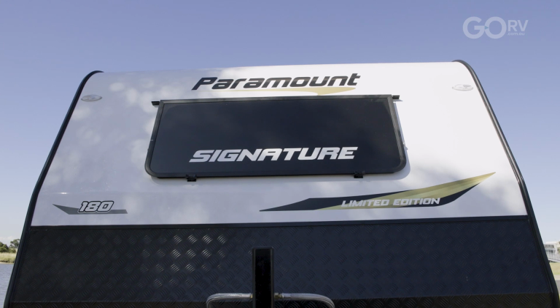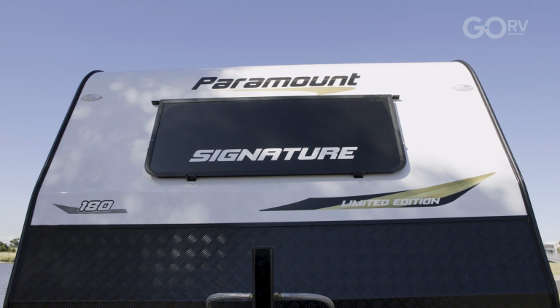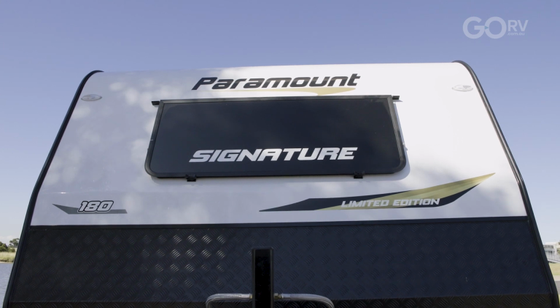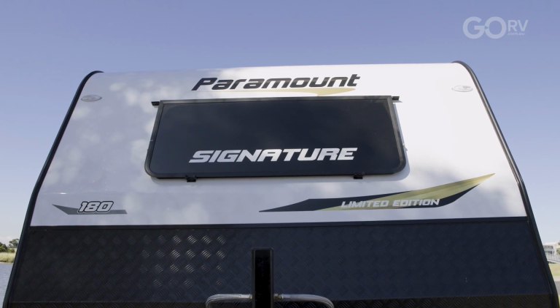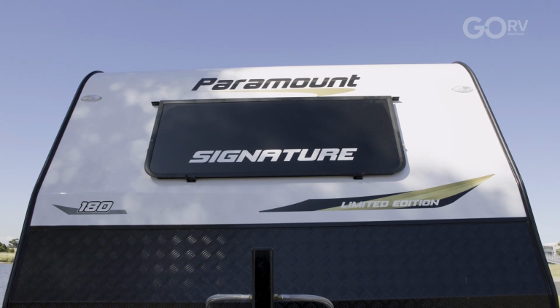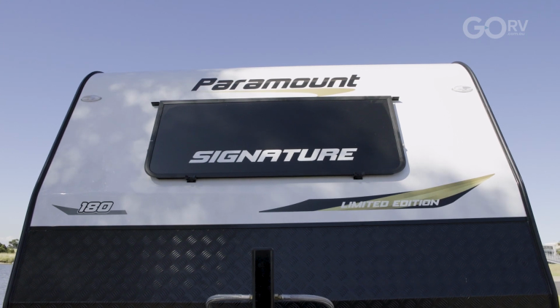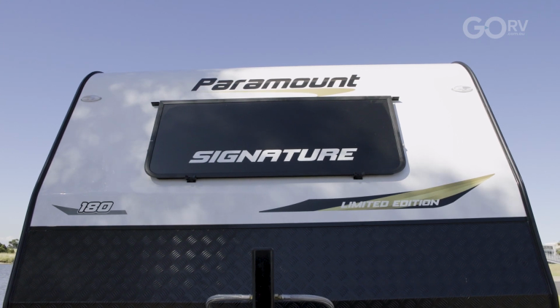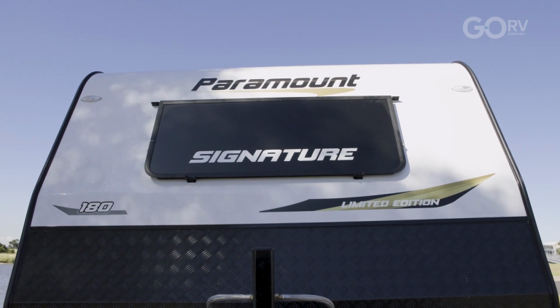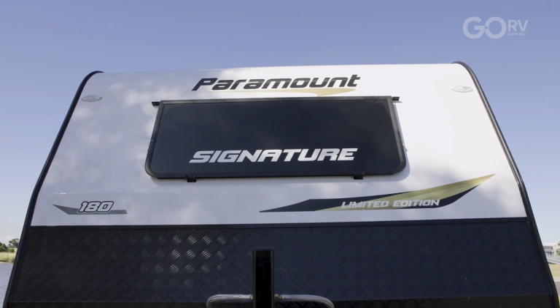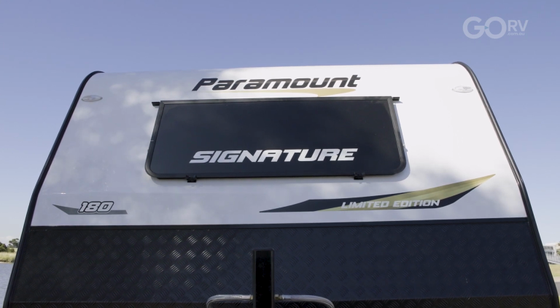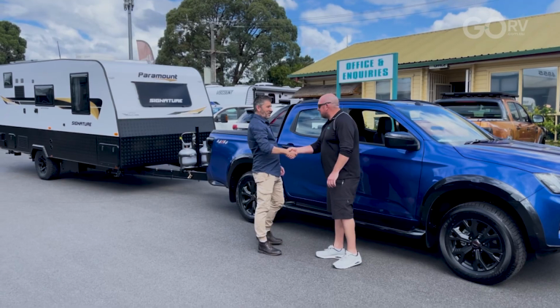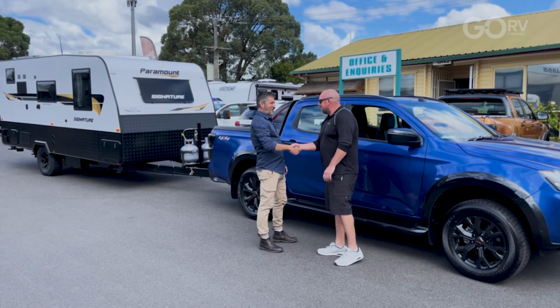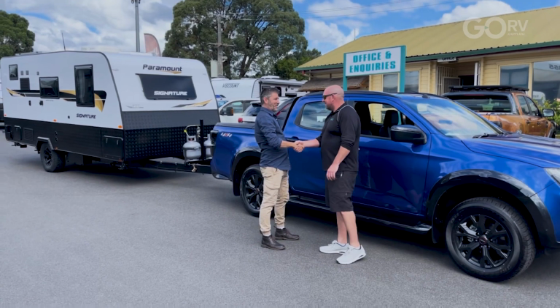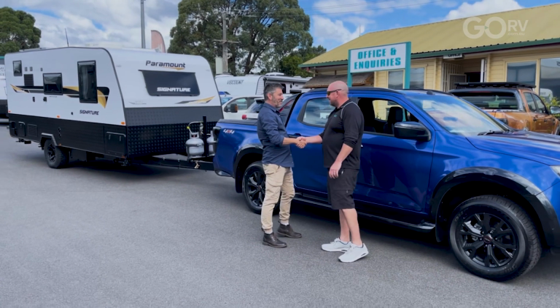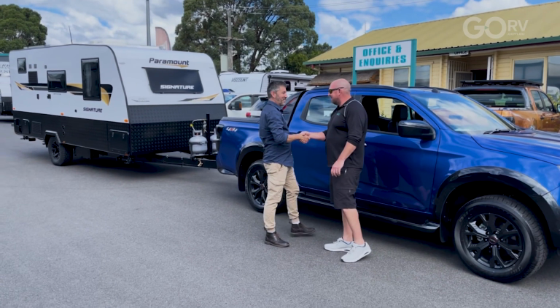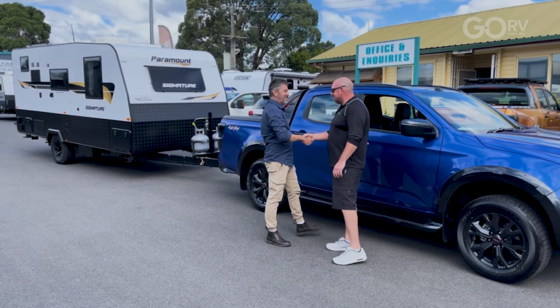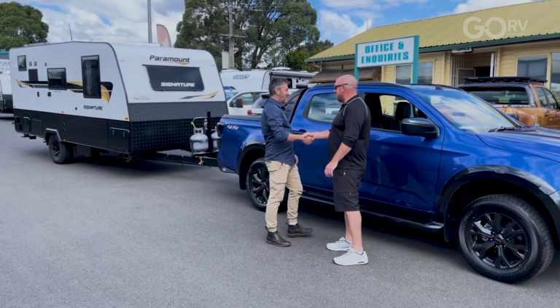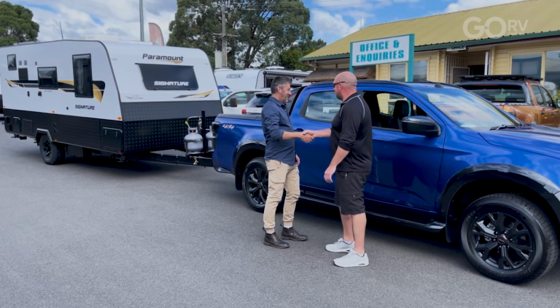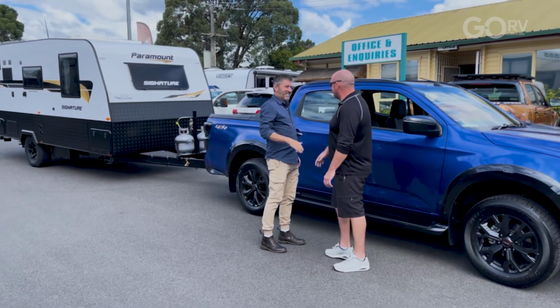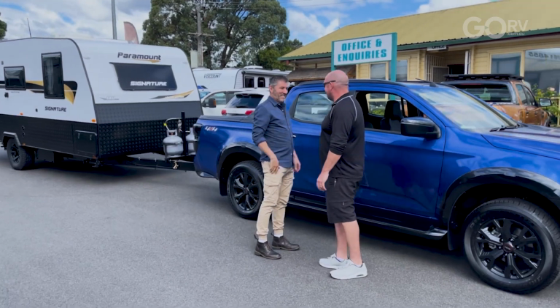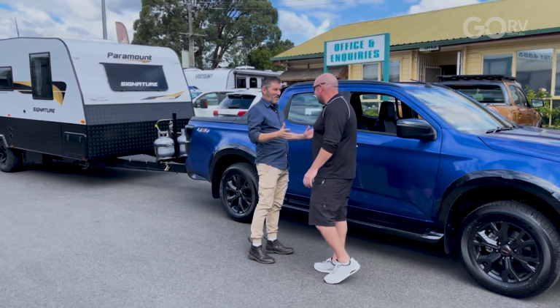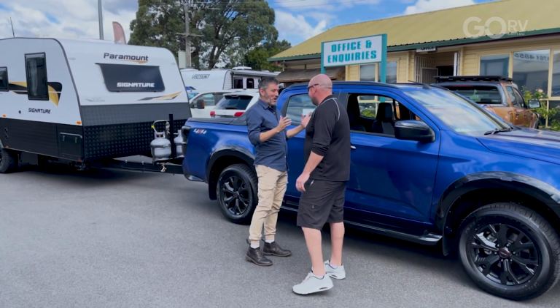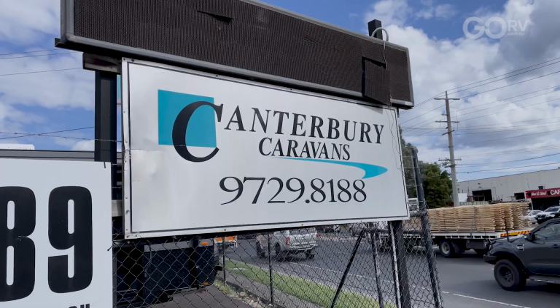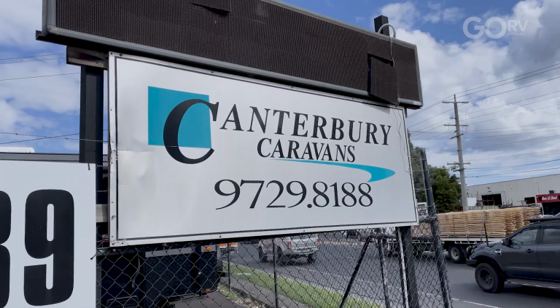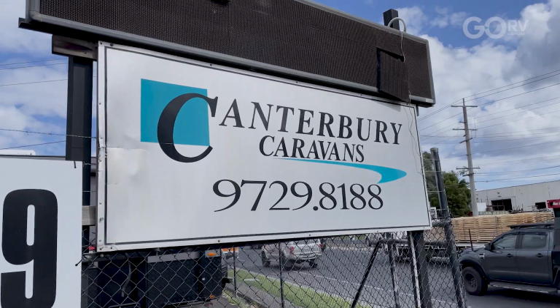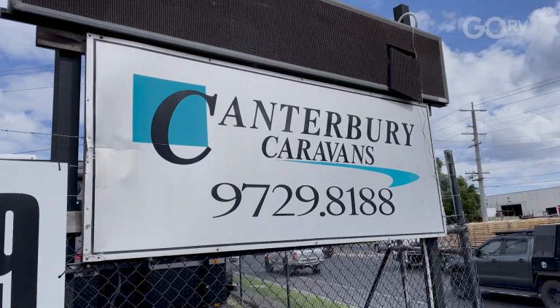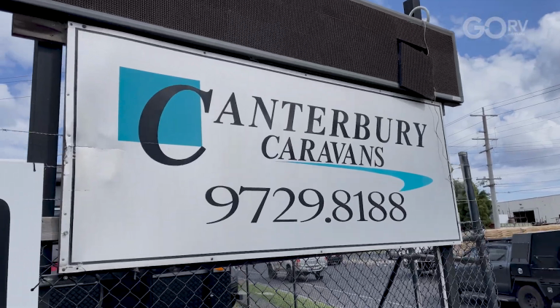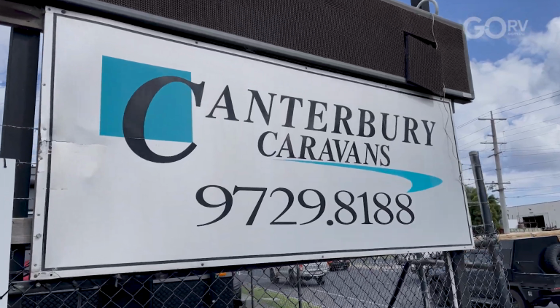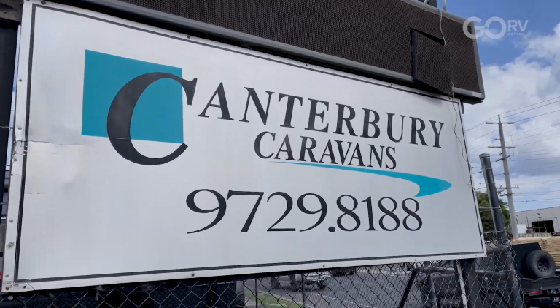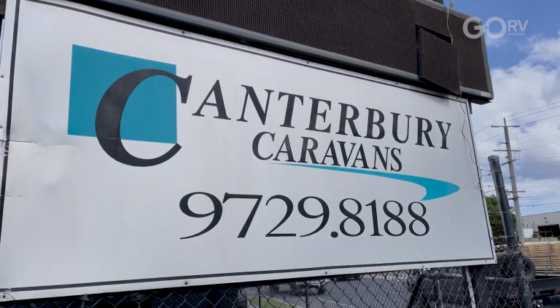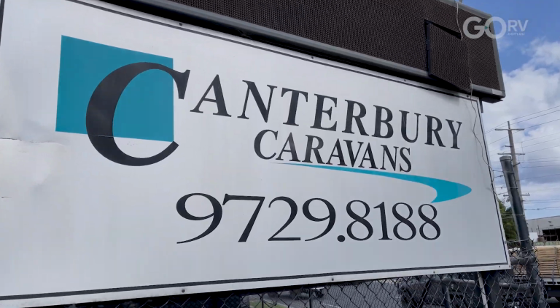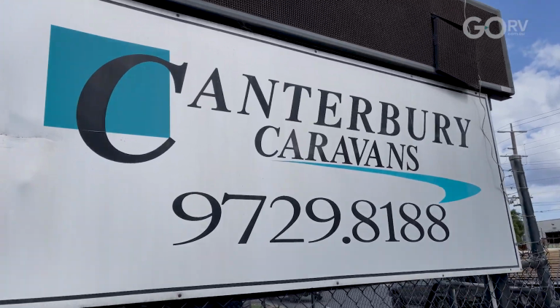Caravans have come a long way since then. Check out this luxurious Paramount Signature Limited Edition. I picked up this little beauty from Ian, from my great mates at Canterbury Caravans out of Bayswater.